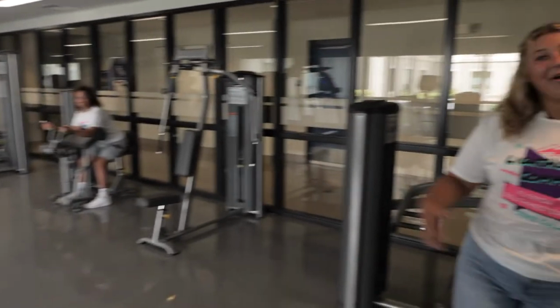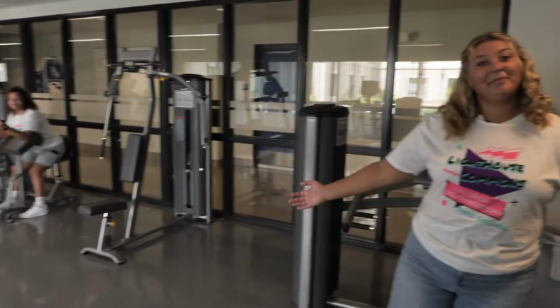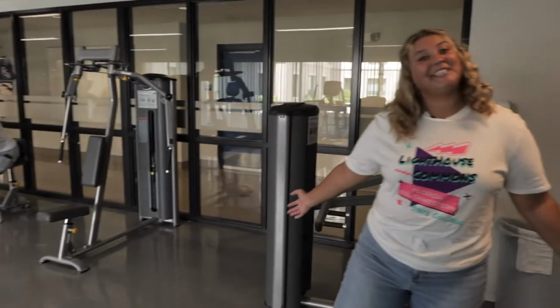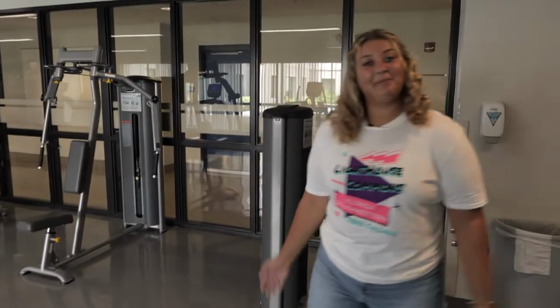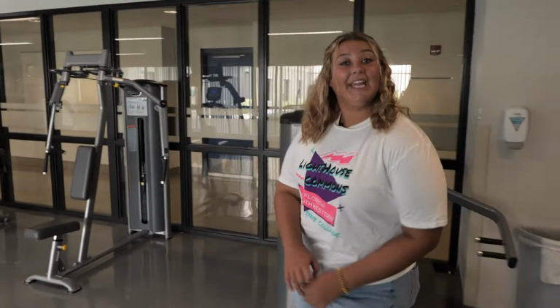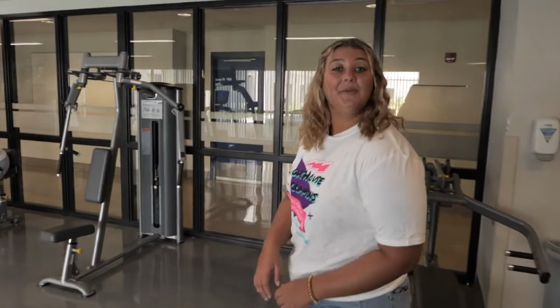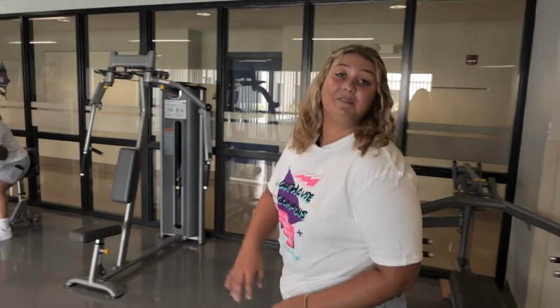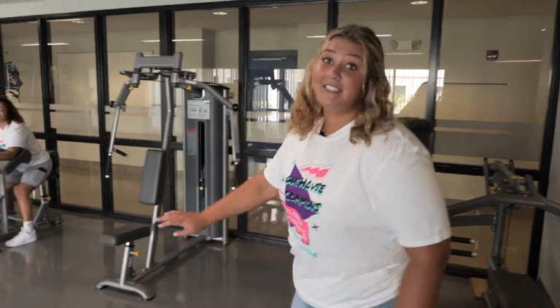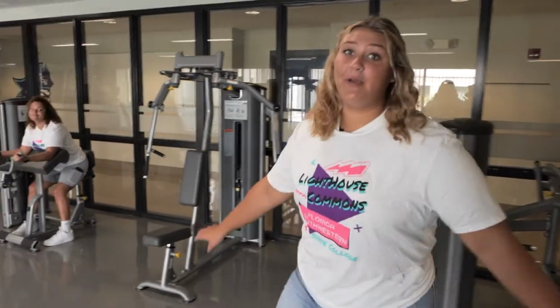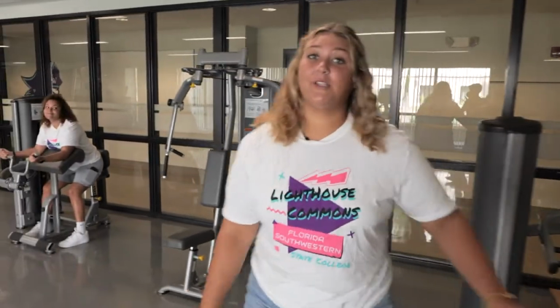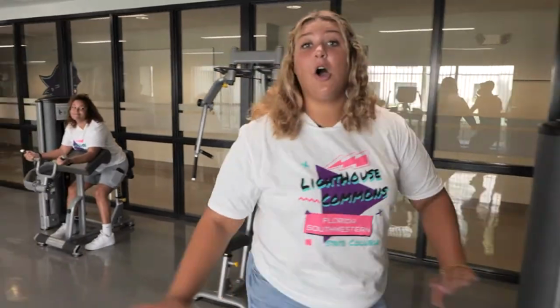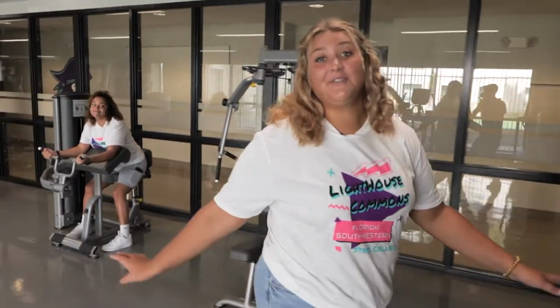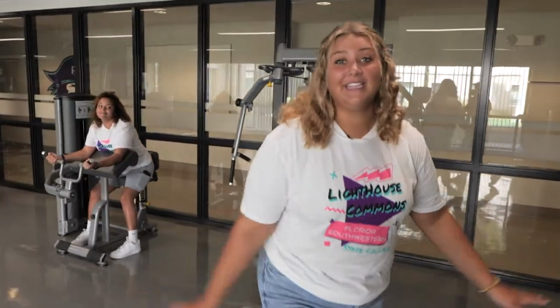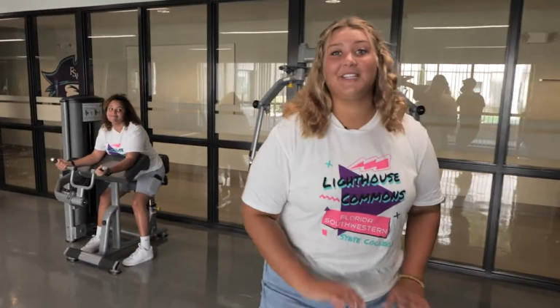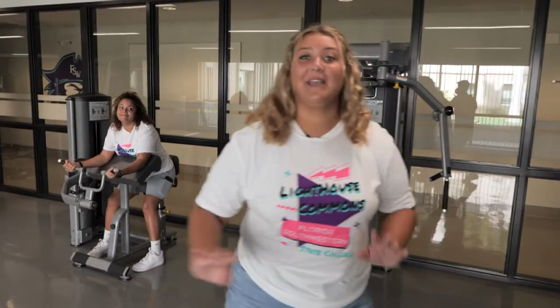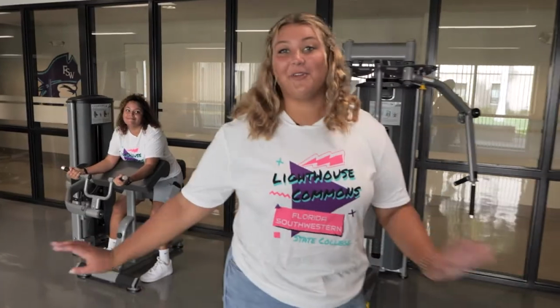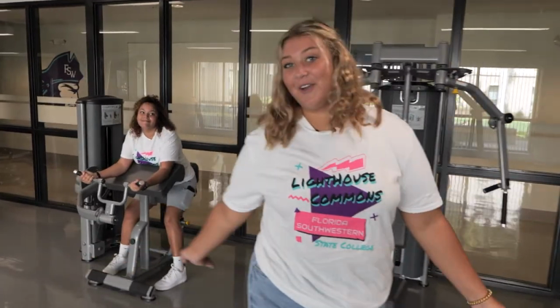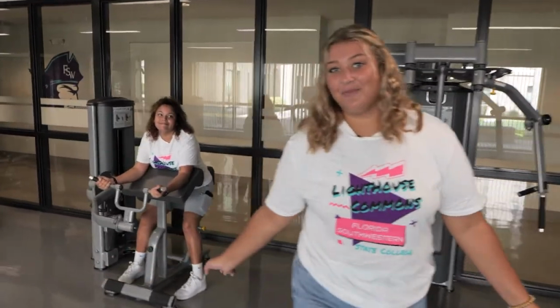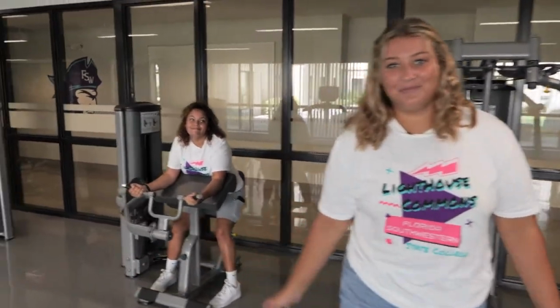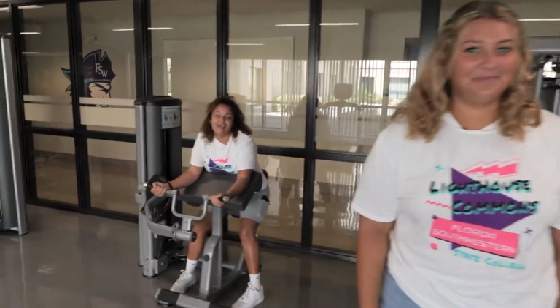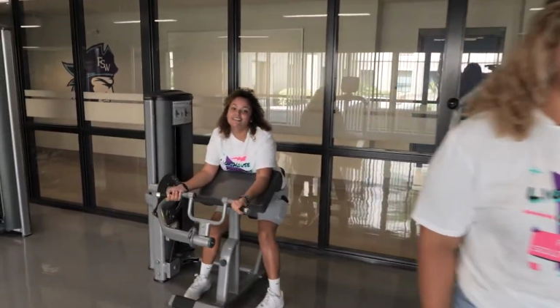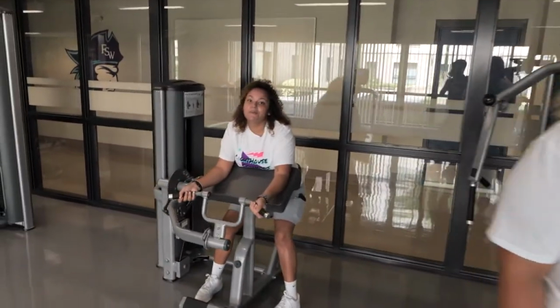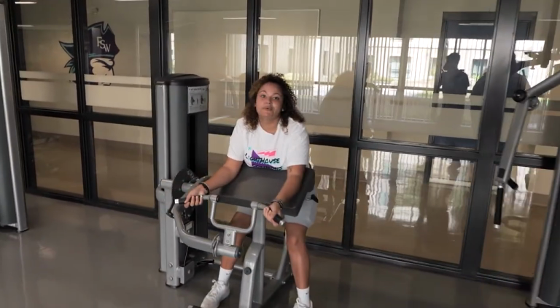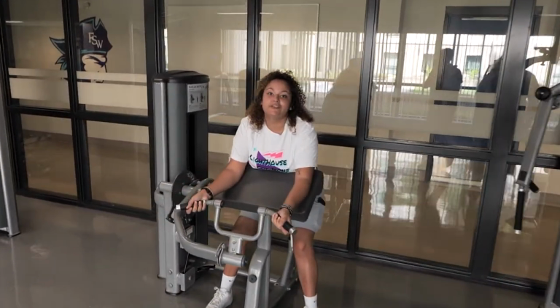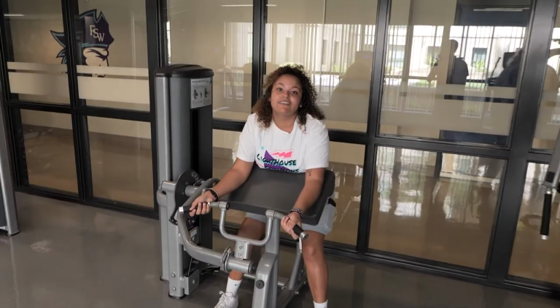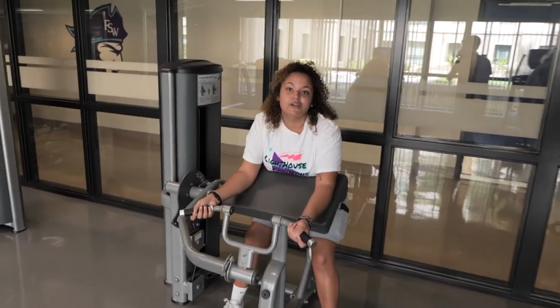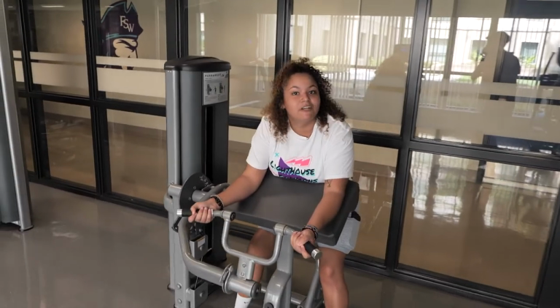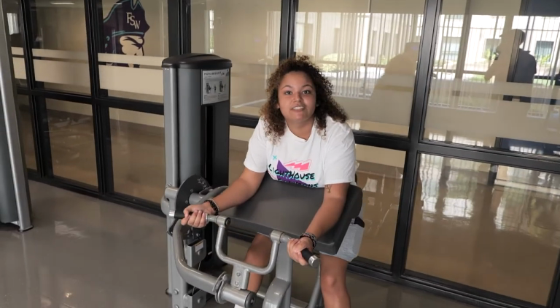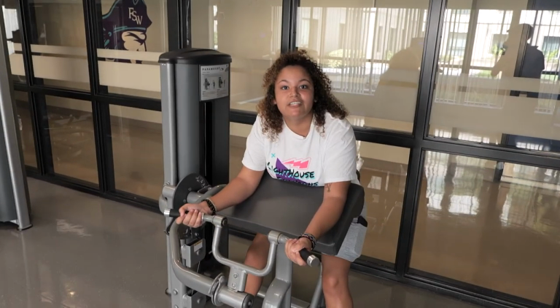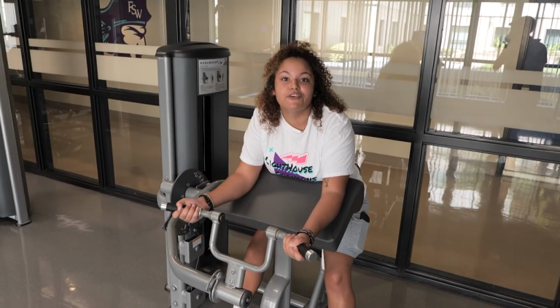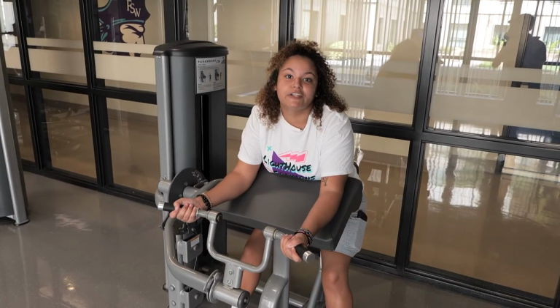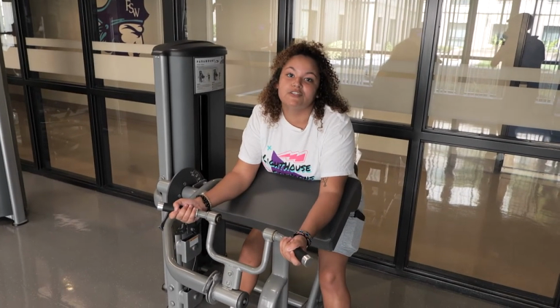Welcome to our gym. Here we have tons of equipment so we're always ready to make sure you have a great workout. It's open 24/7, so come whenever it's convenient for you and your schedule.